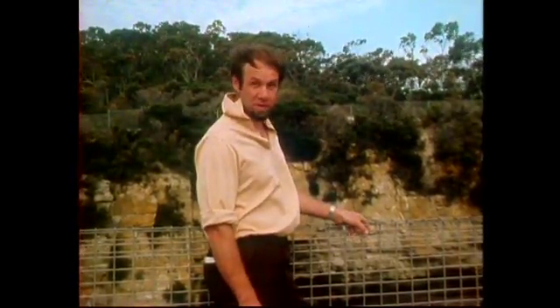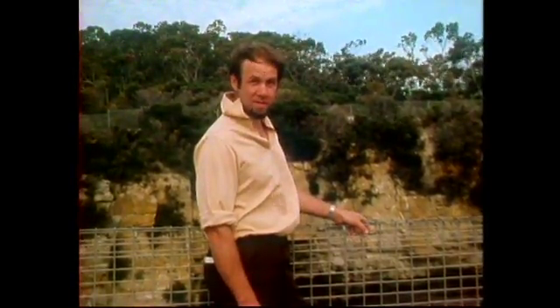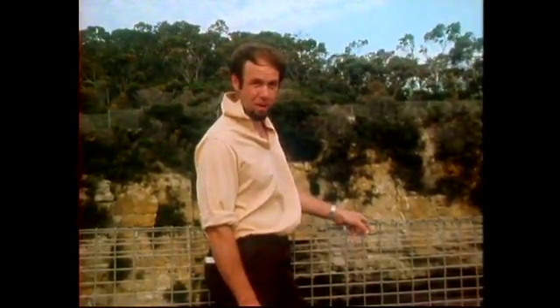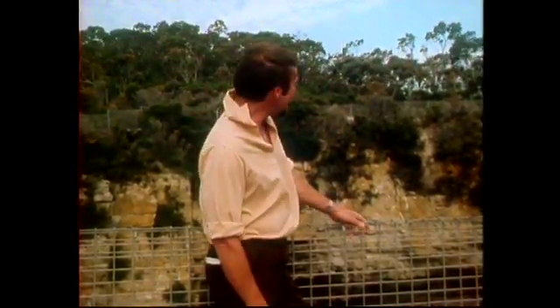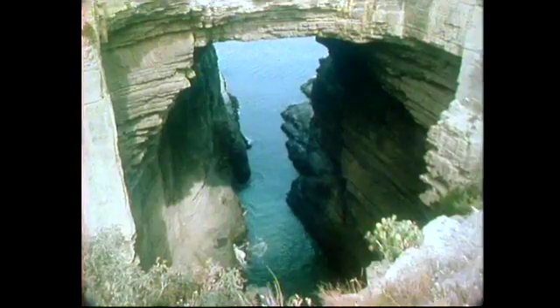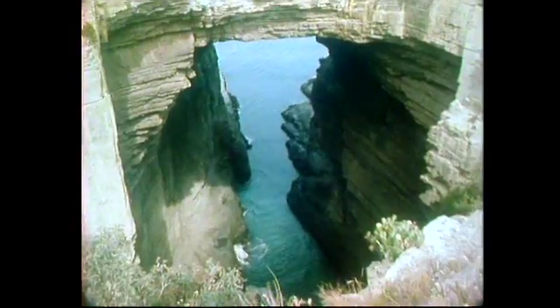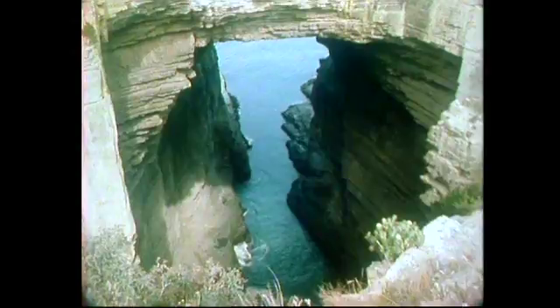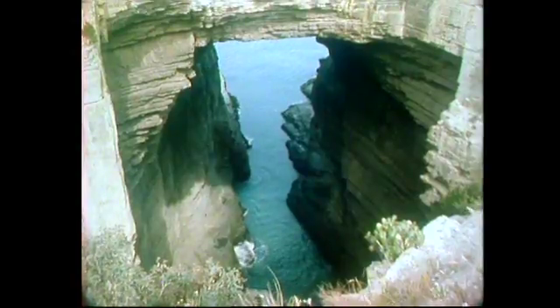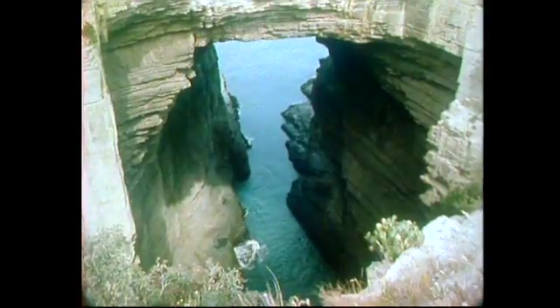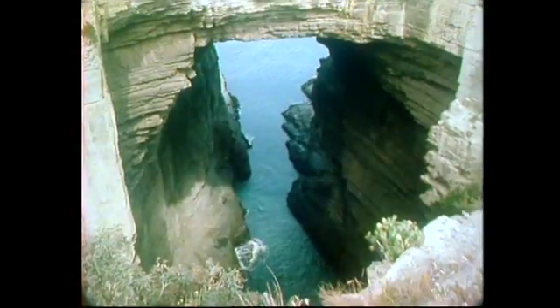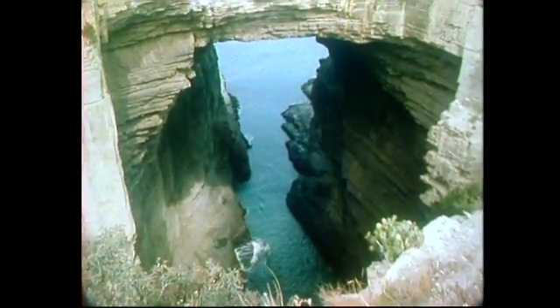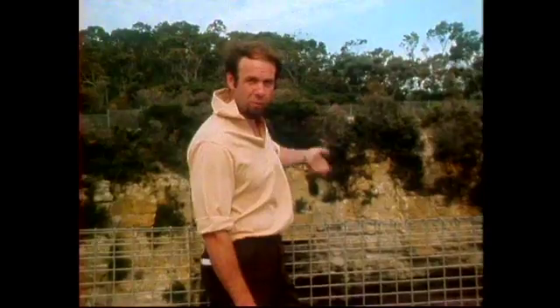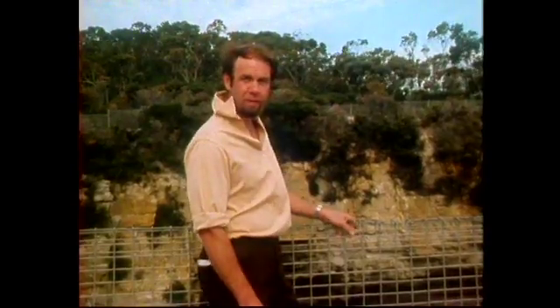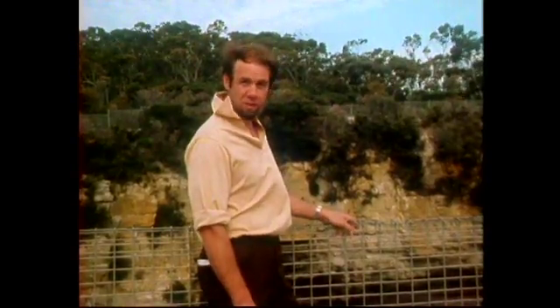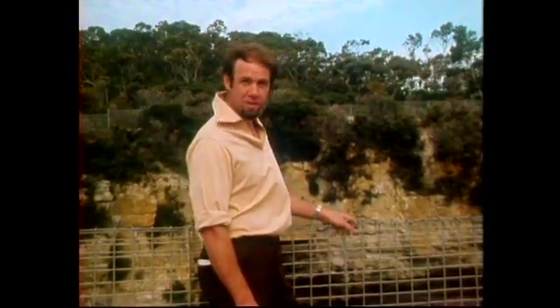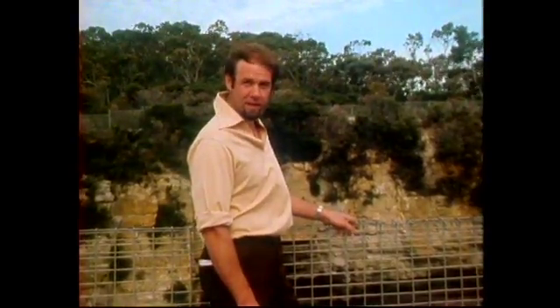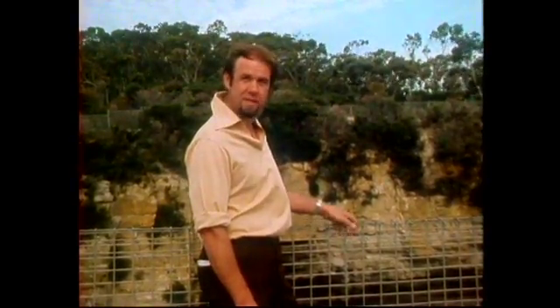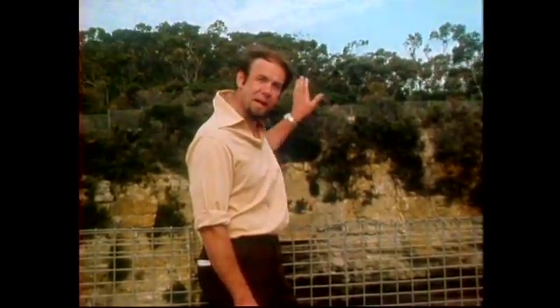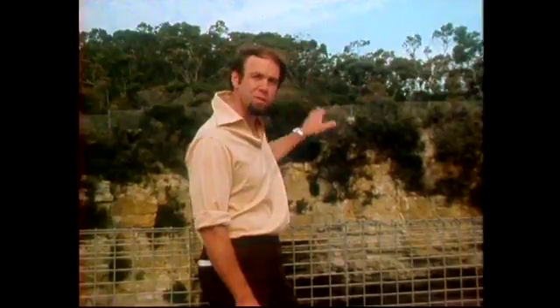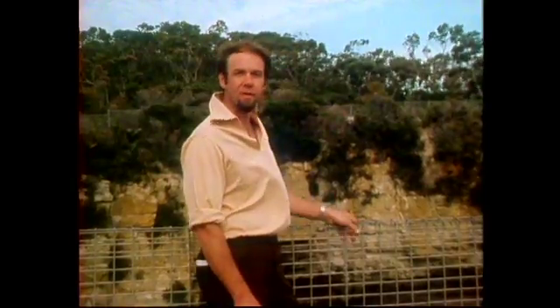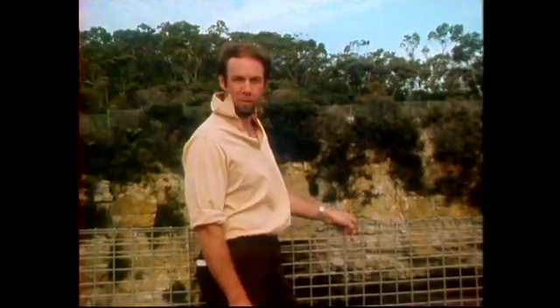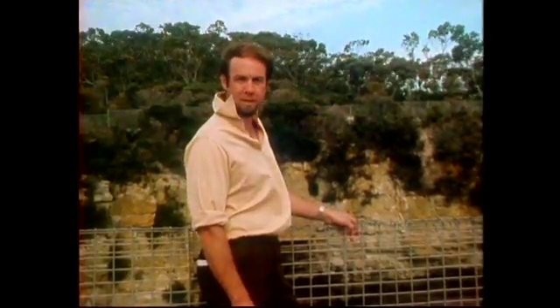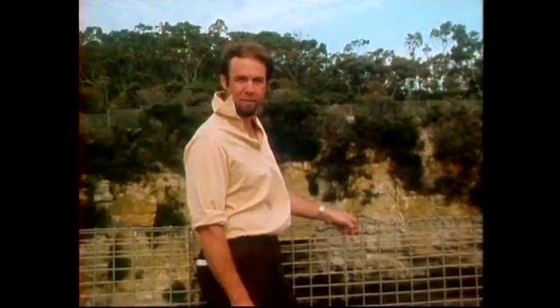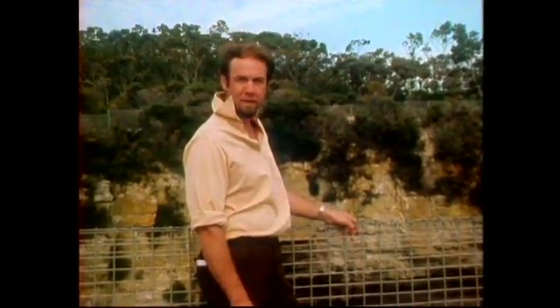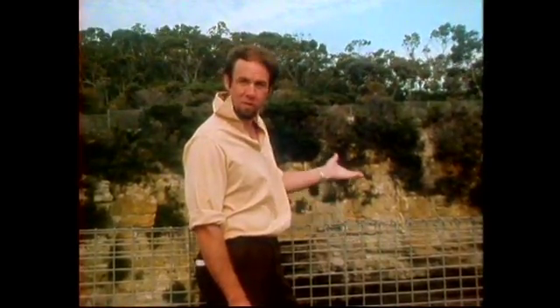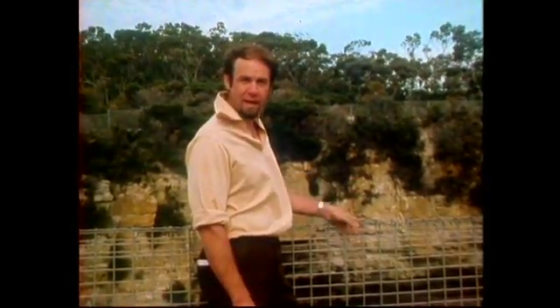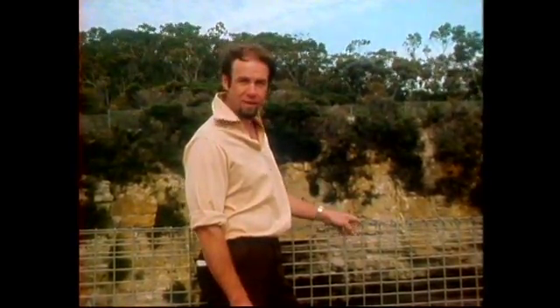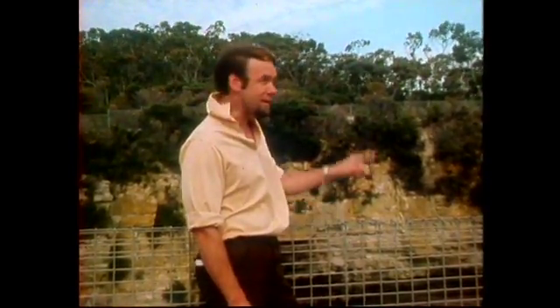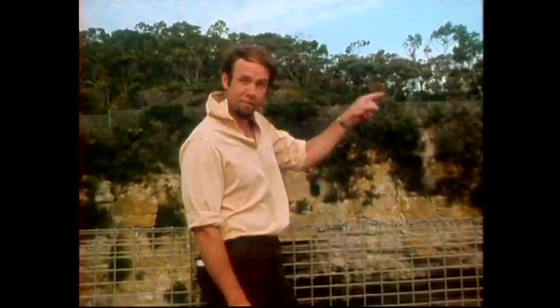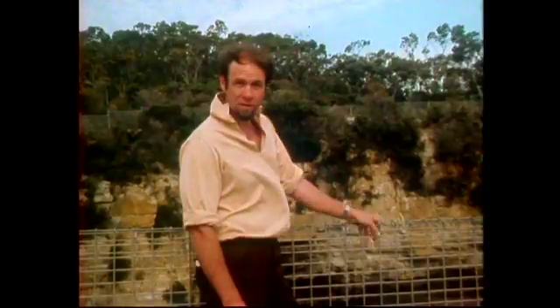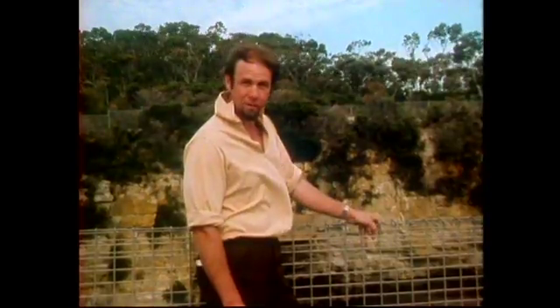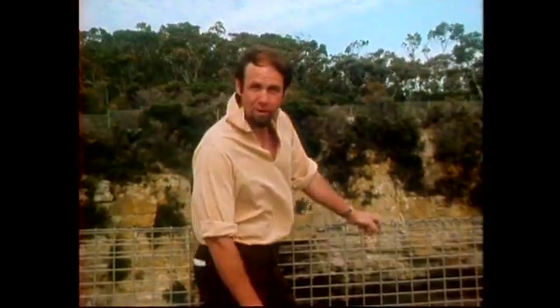Of course, the process doesn't stop there. The next layer of blocks is getting ready to fall out of the ceiling, and it will. And in due course, over thousands of years, the entire arch will crumble and drop into the sea below. The result will be a chasm, rather like Devil's Kitchen, a bit further up the road.